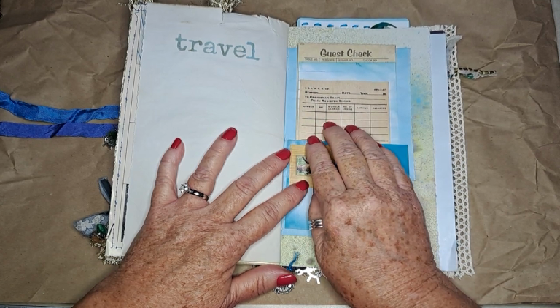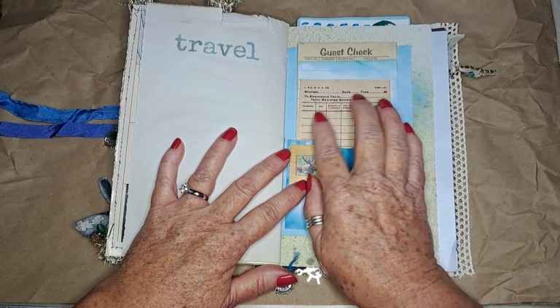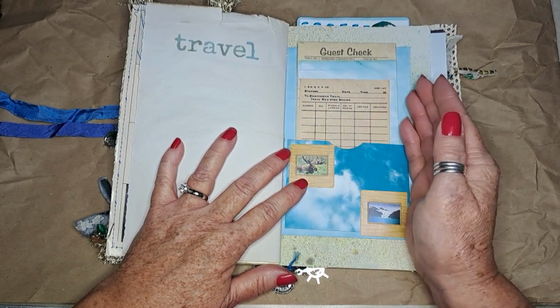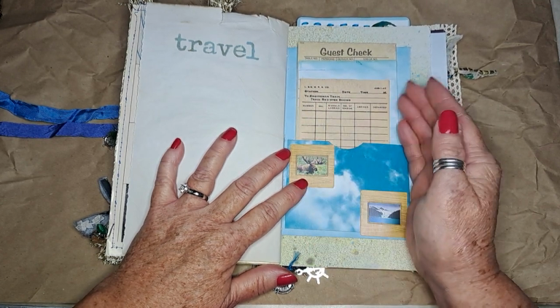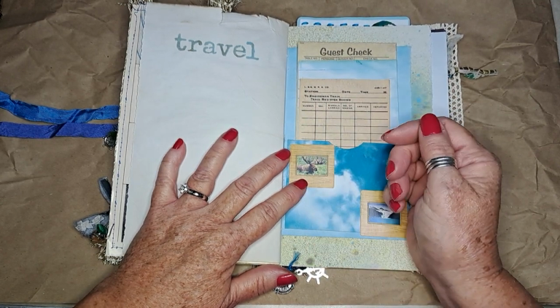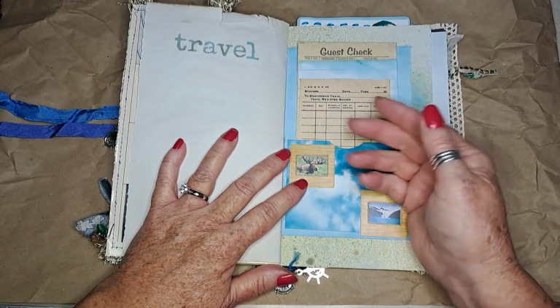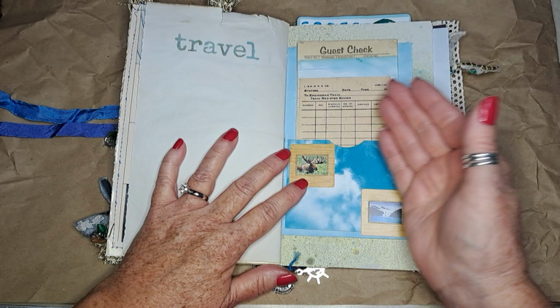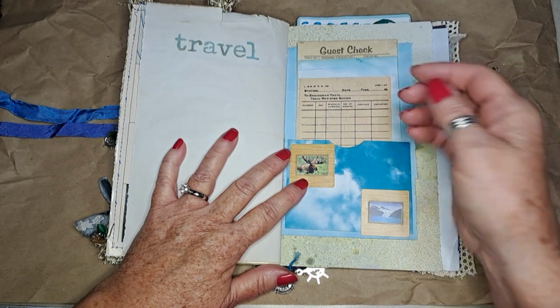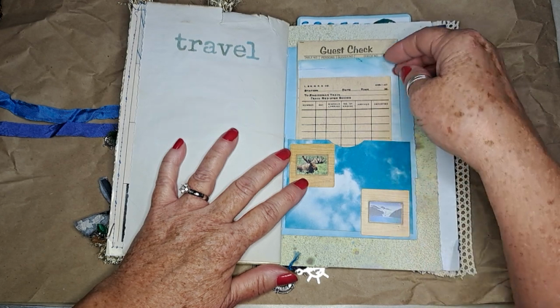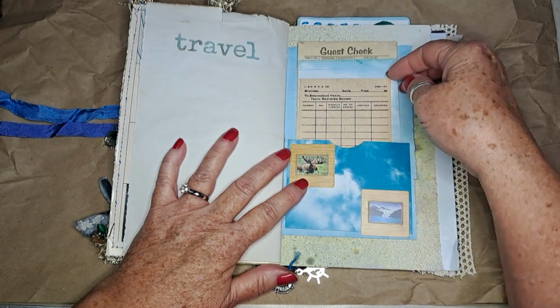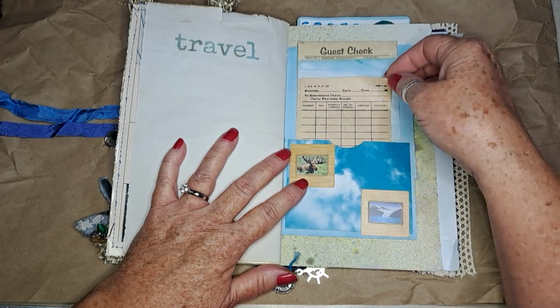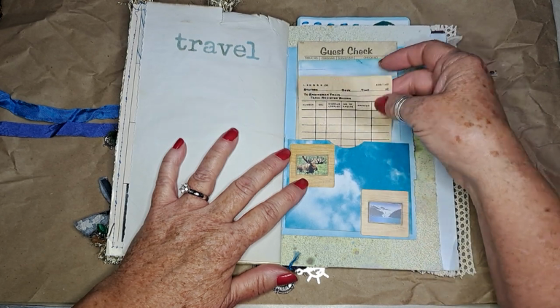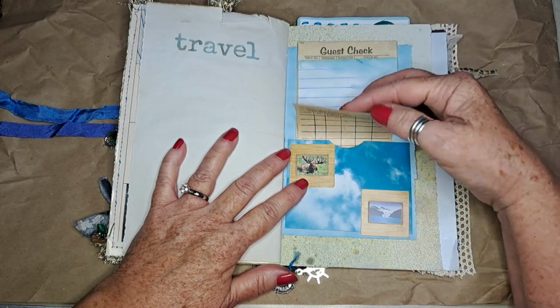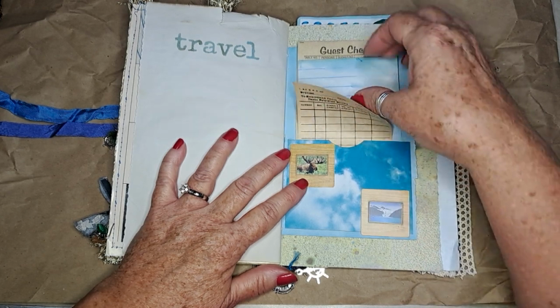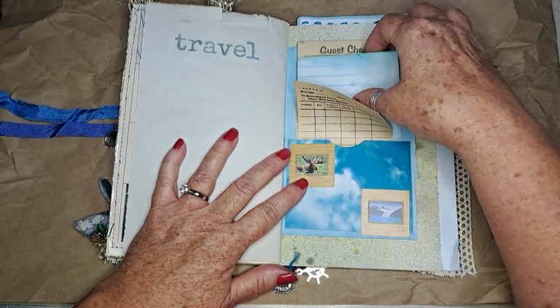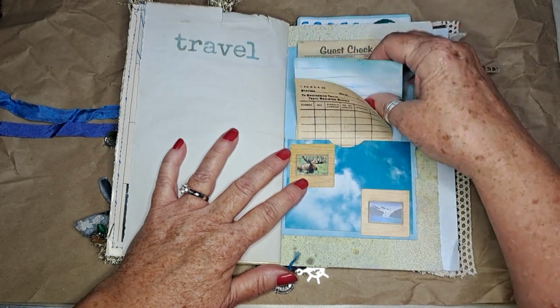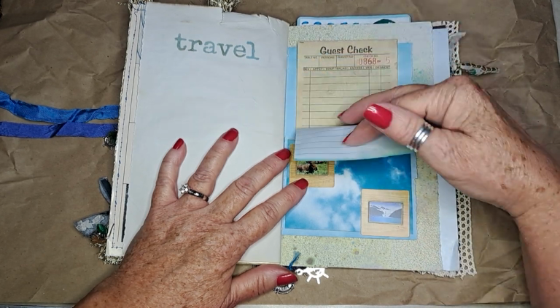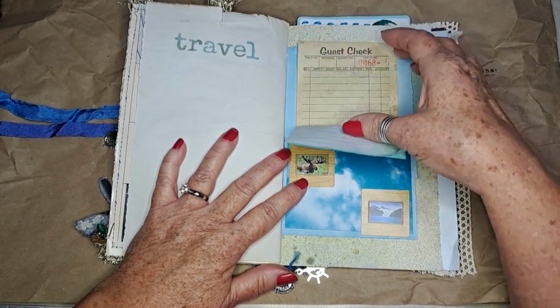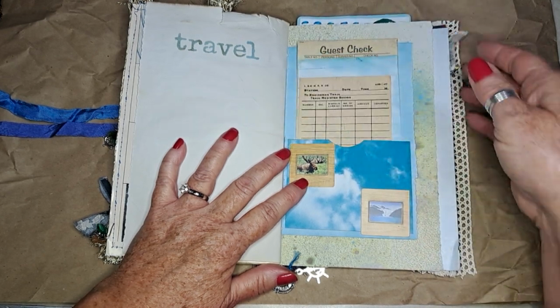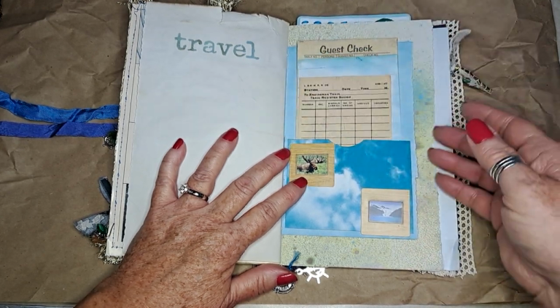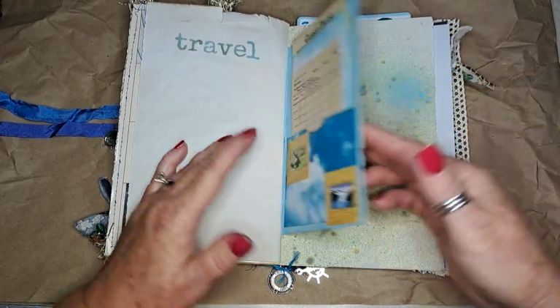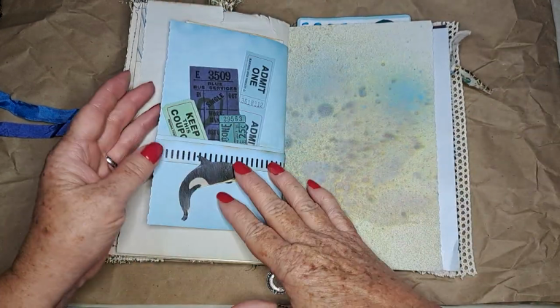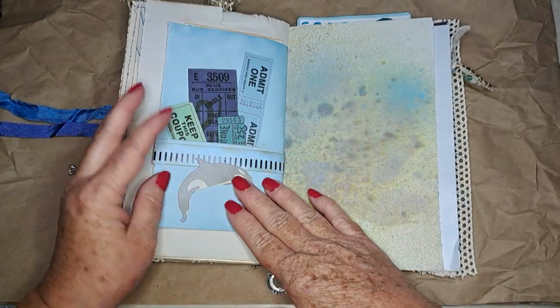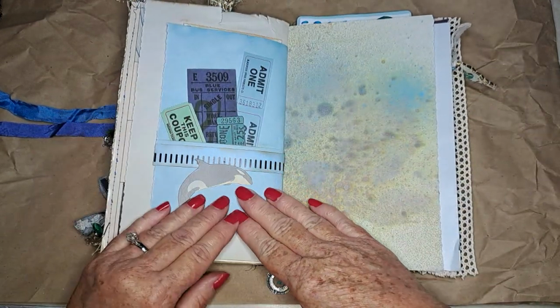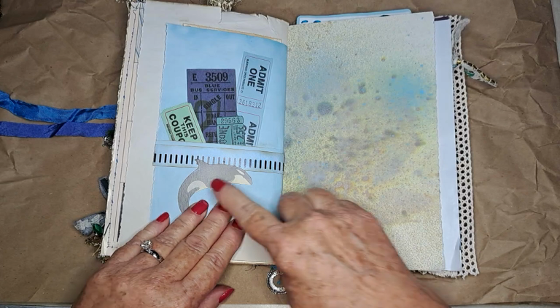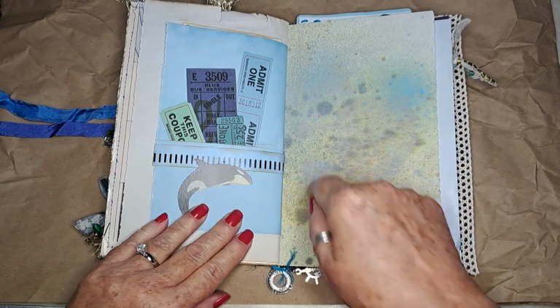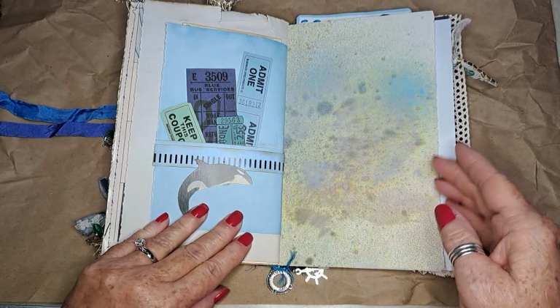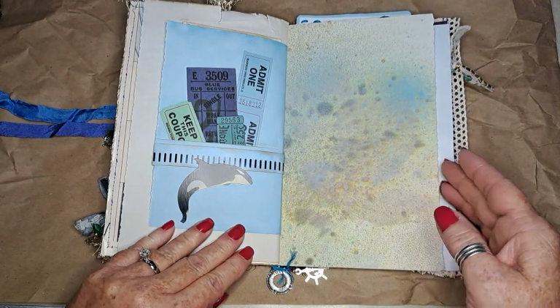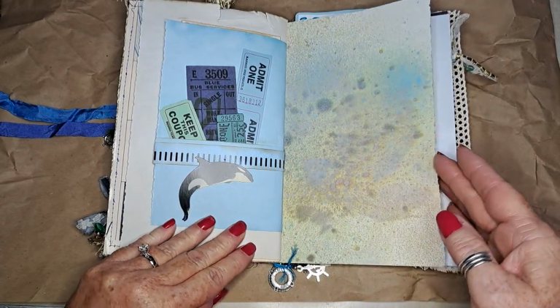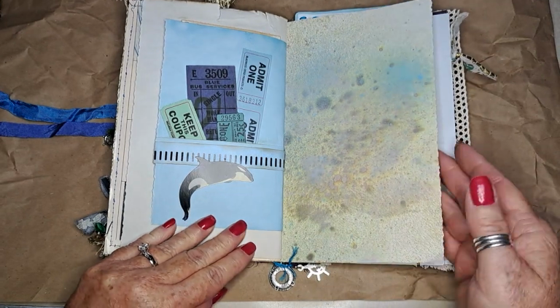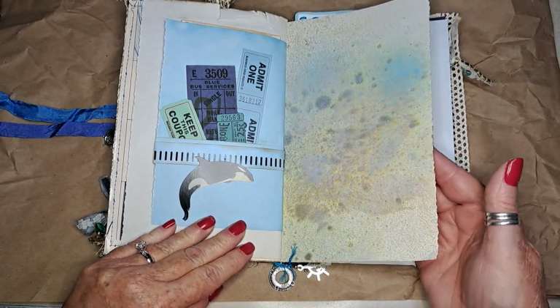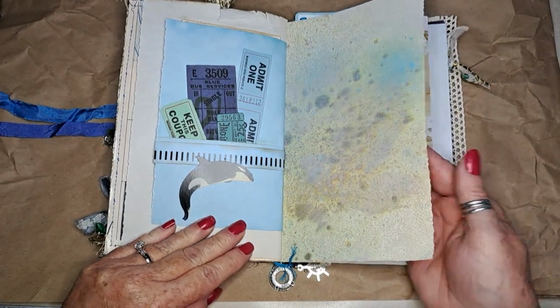I believe they took a train ride, so I put this really old train page in — it looks like a log of the train or something. Here's some extra writing paper and another guest check, plus a little fun ephemera.